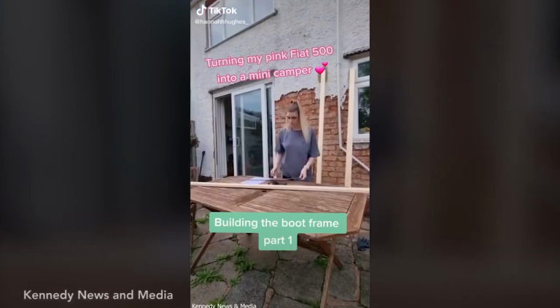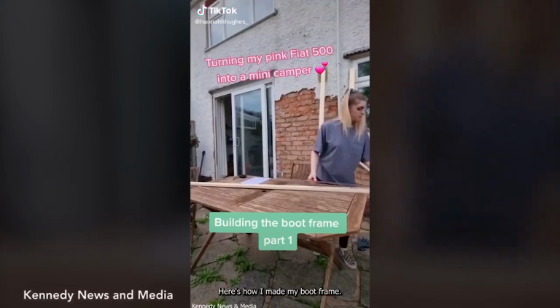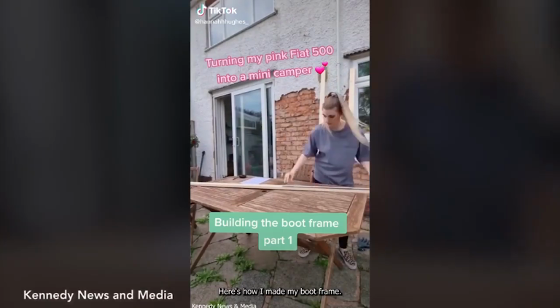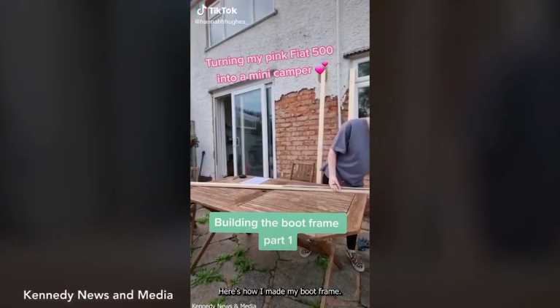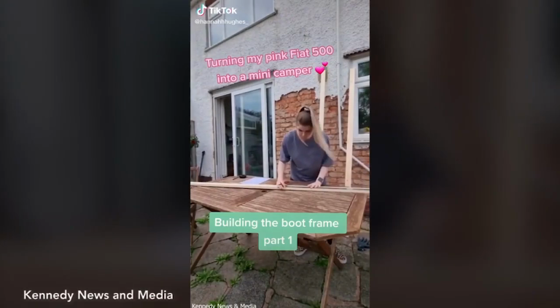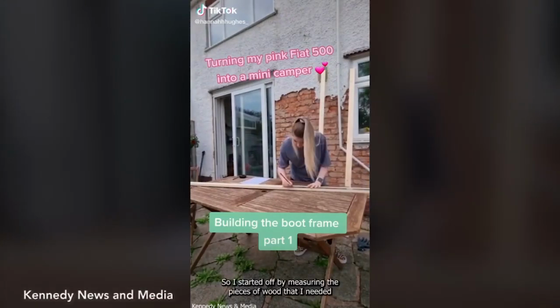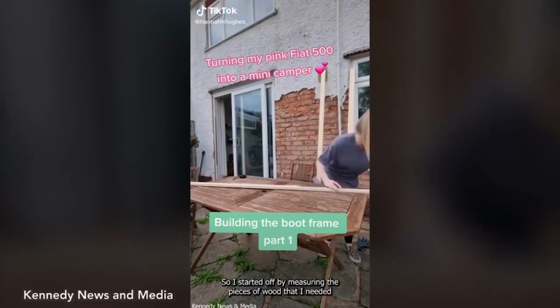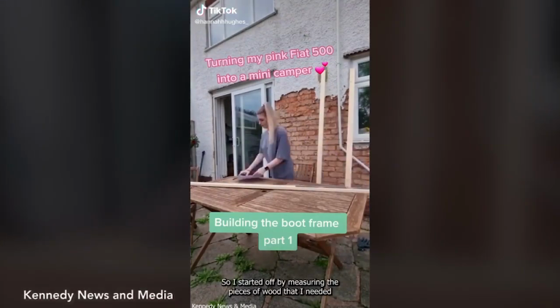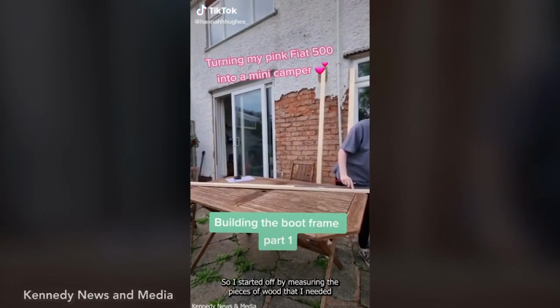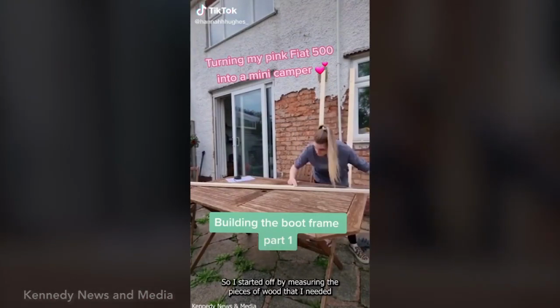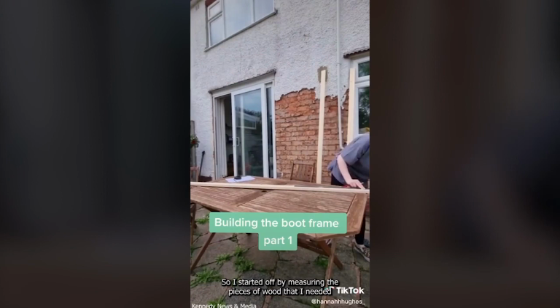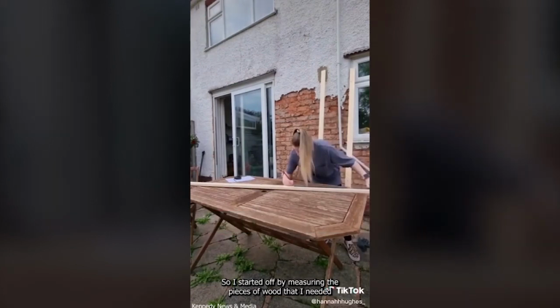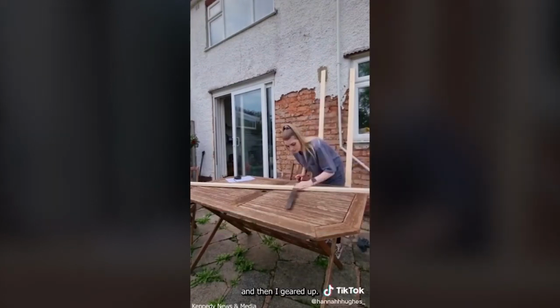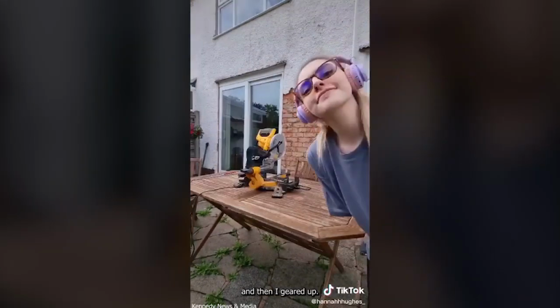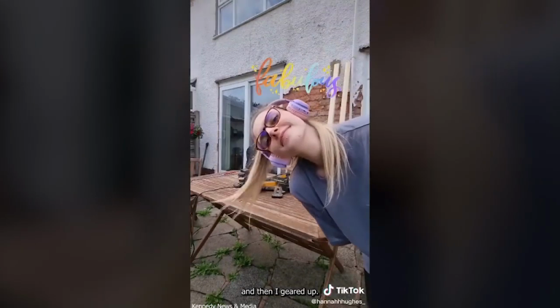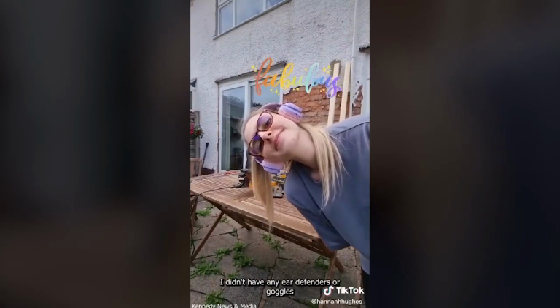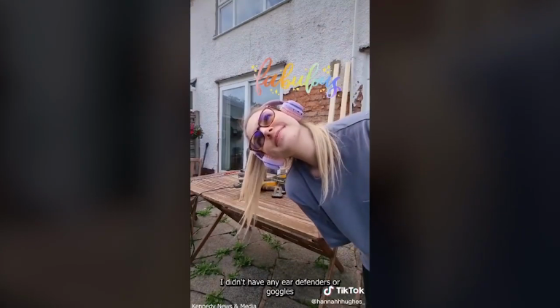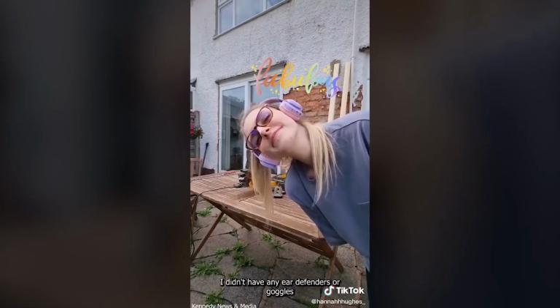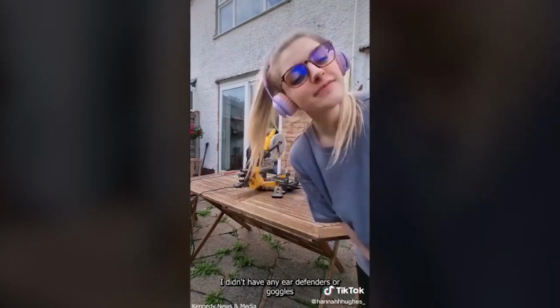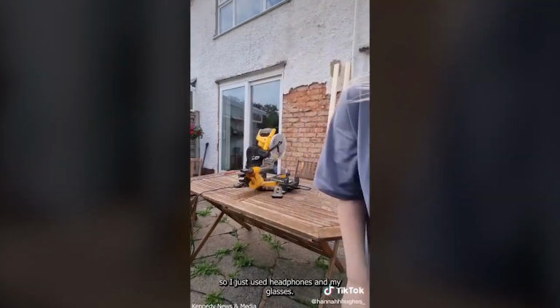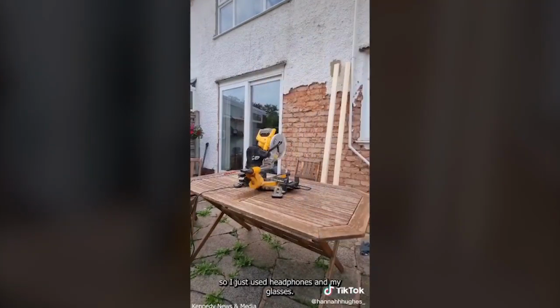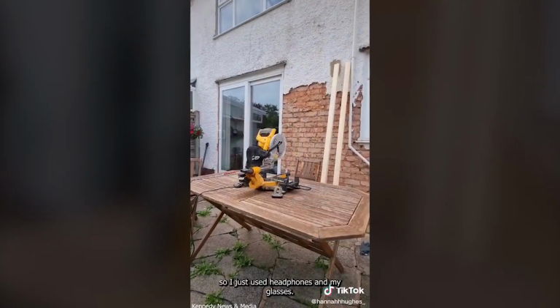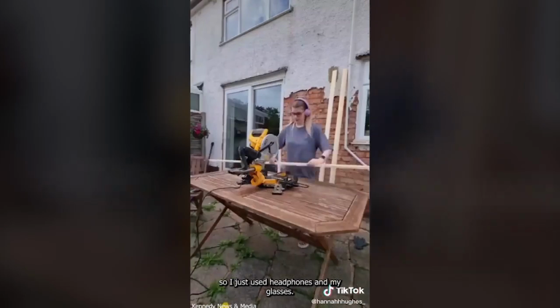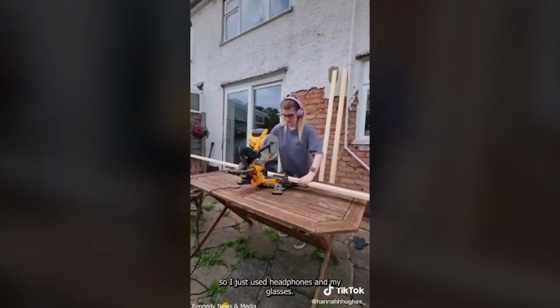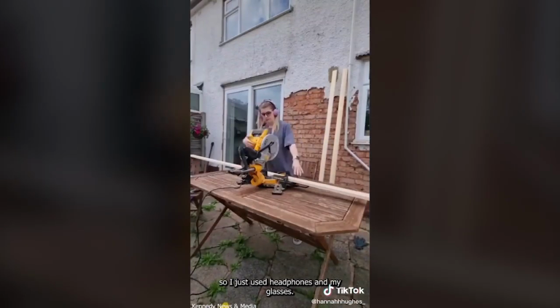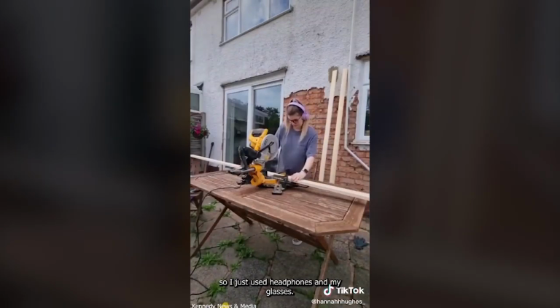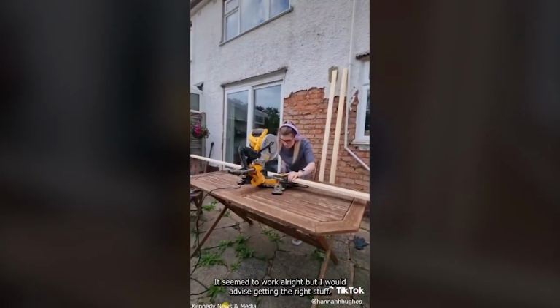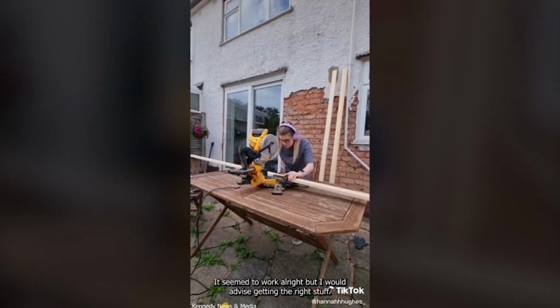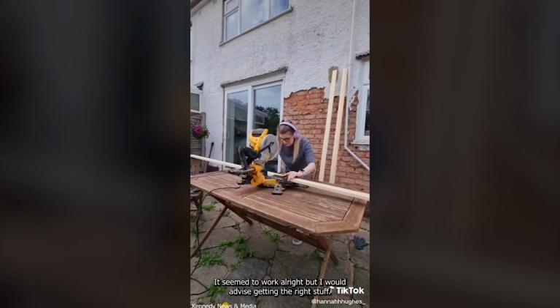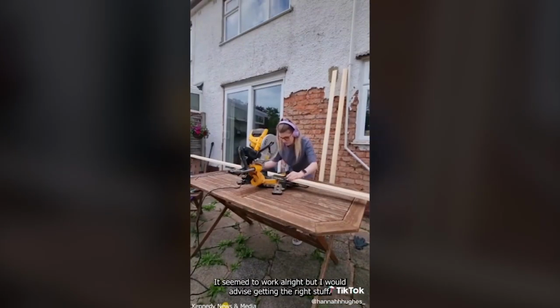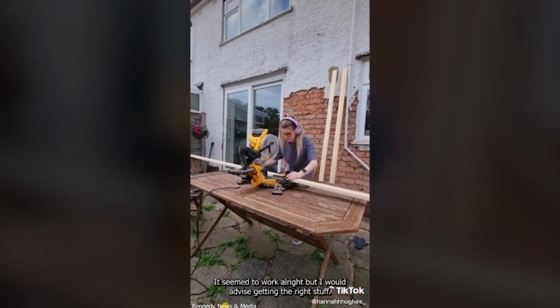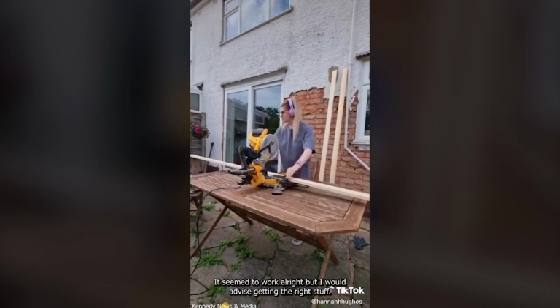Here's how I made my boot frame. I started off by measuring the pieces of wood that I needed and then I geared up. I didn't have any ear defenders or goggles so I just used headphones and my glasses. It seemed to work alright but I would advise getting the right stuff.